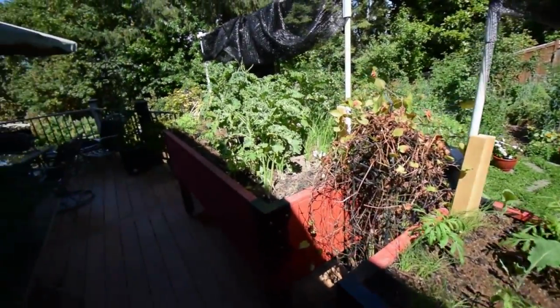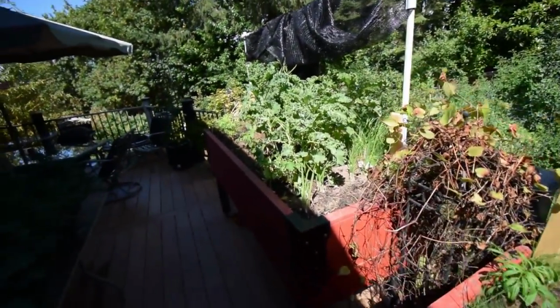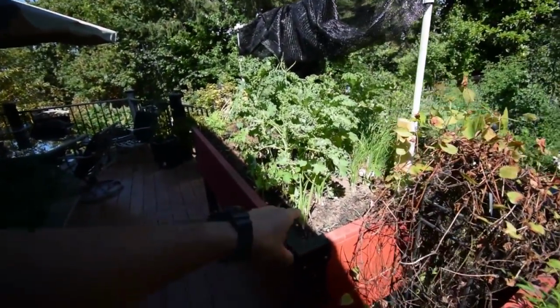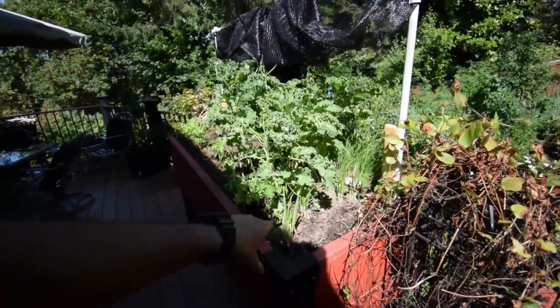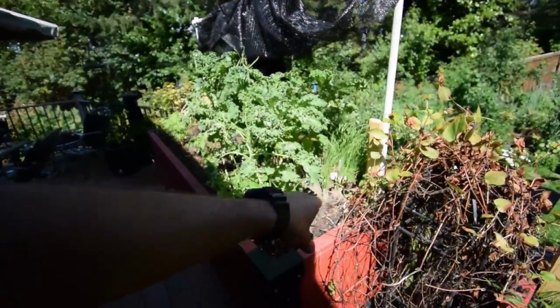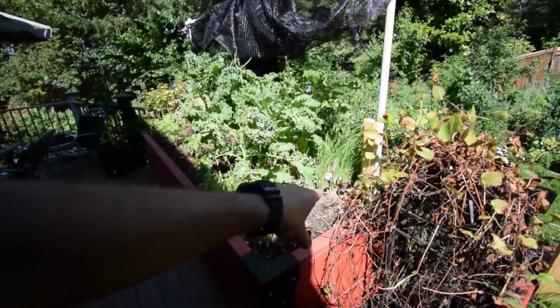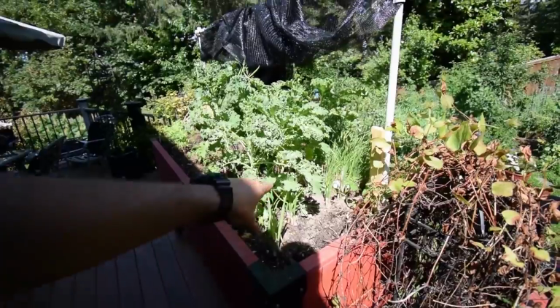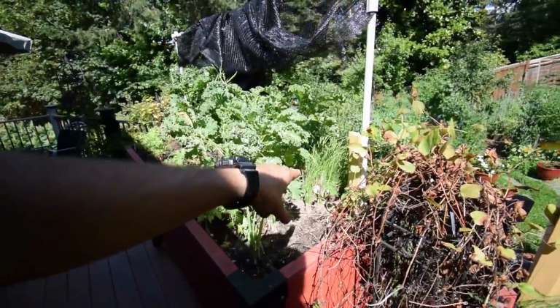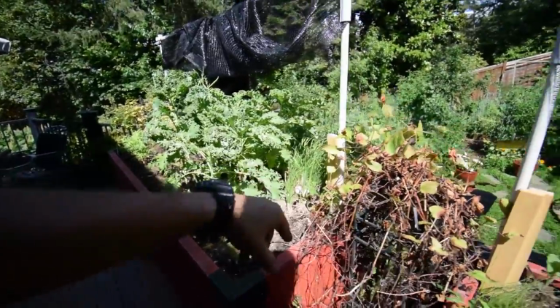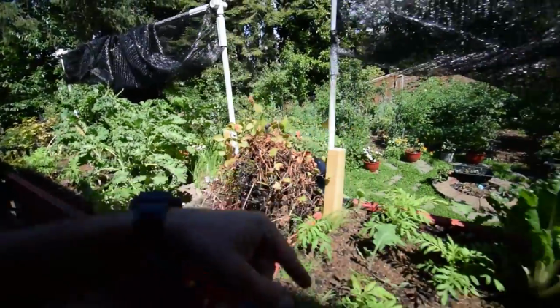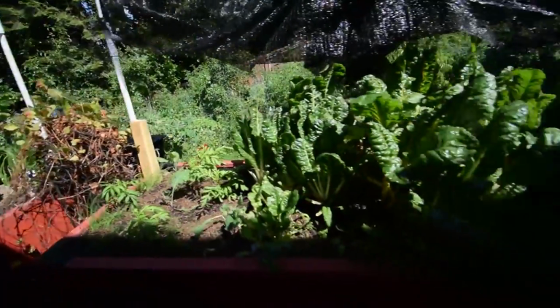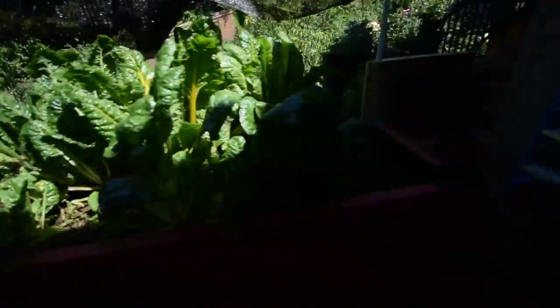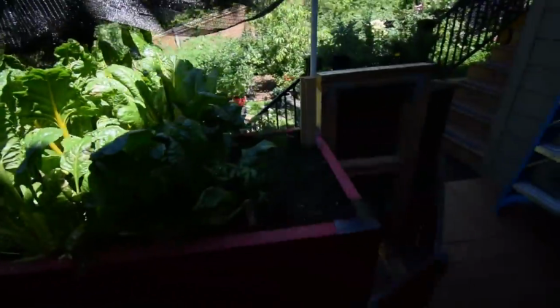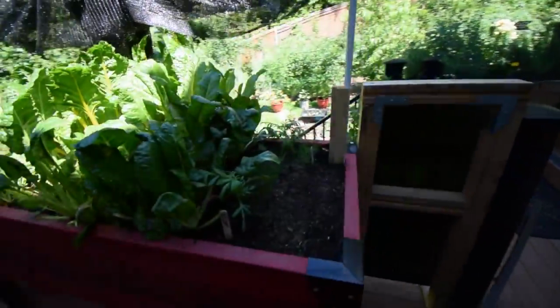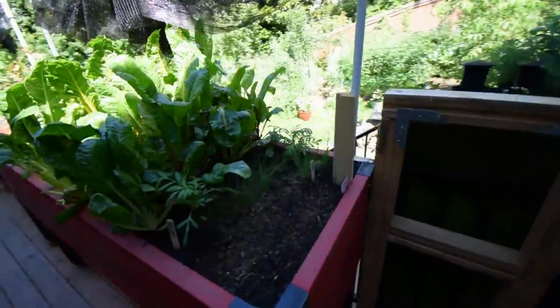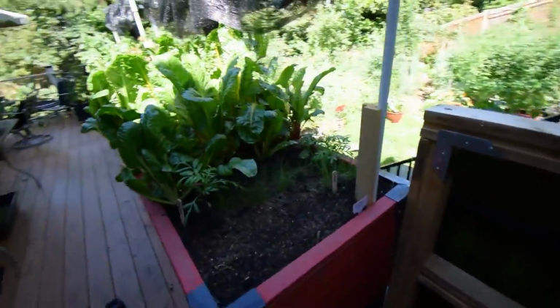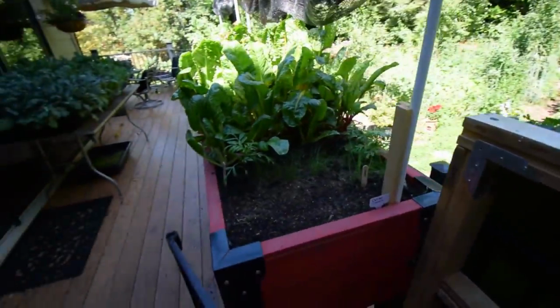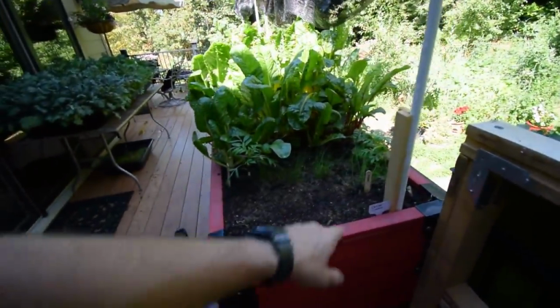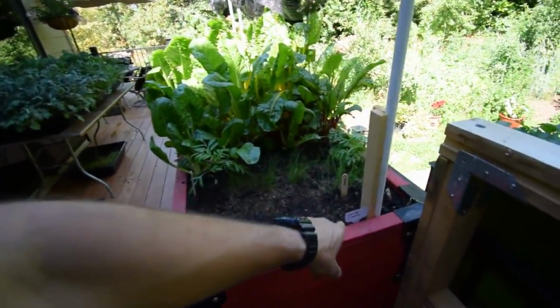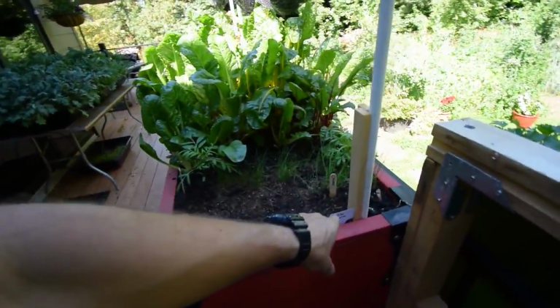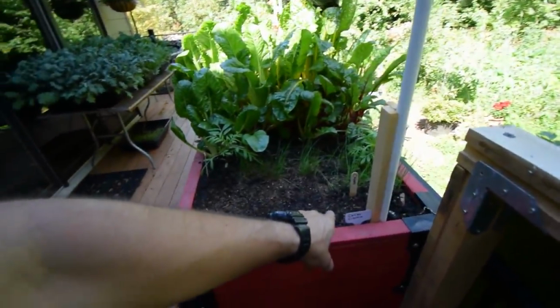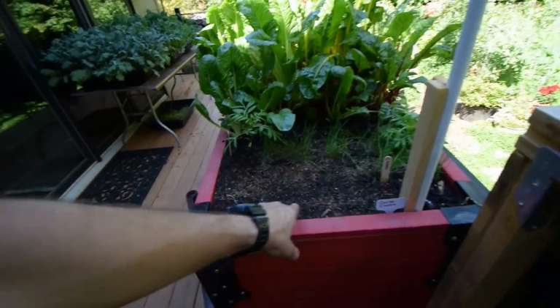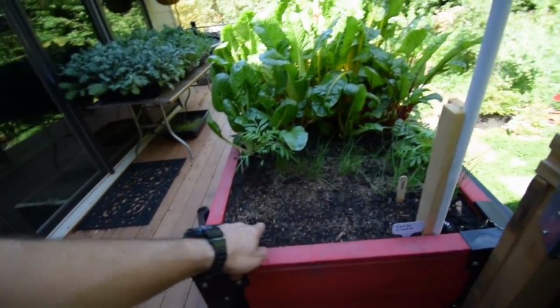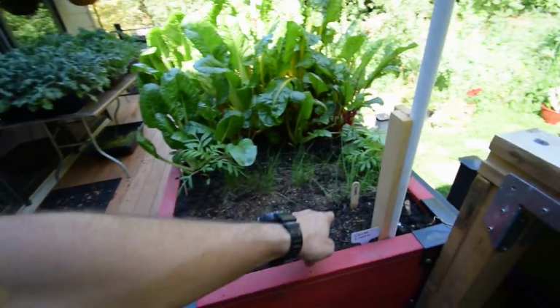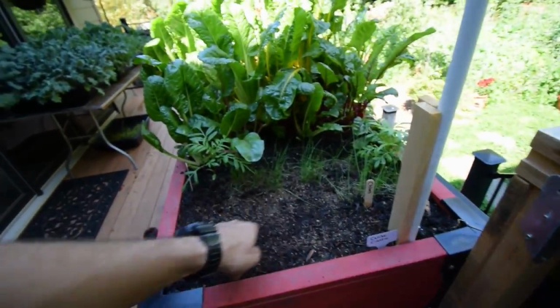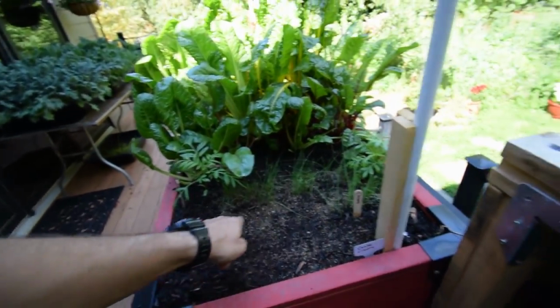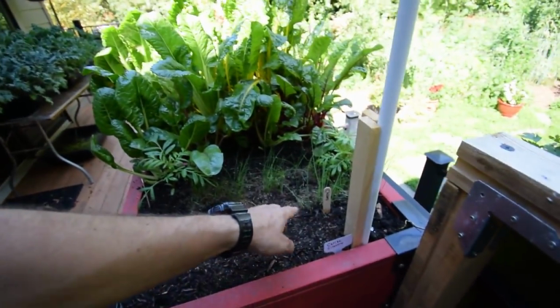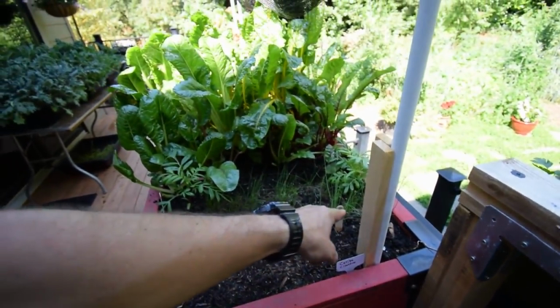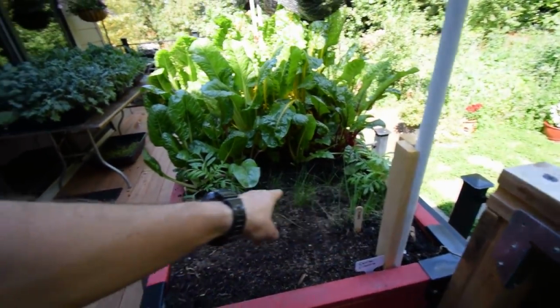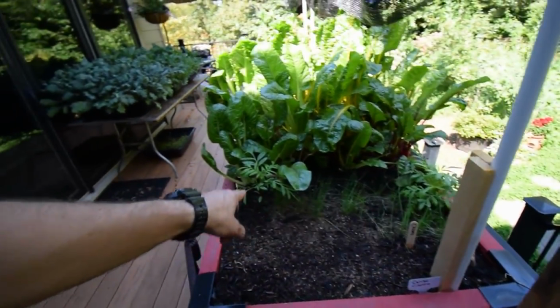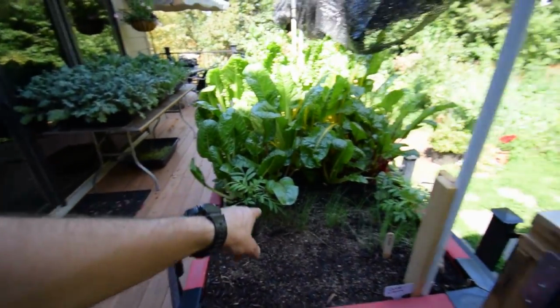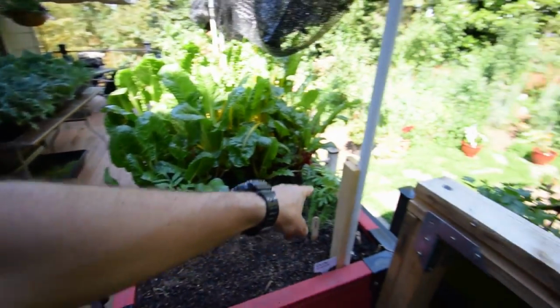In this box, we took out the spinach. Let me show the other end of this box. Down here I put in some Karibe cilantro, a couple of rows of that, and then I've got chives as well as some more marigolds.